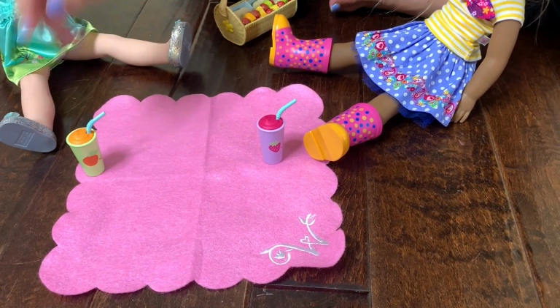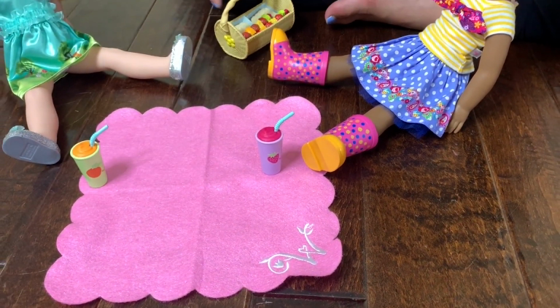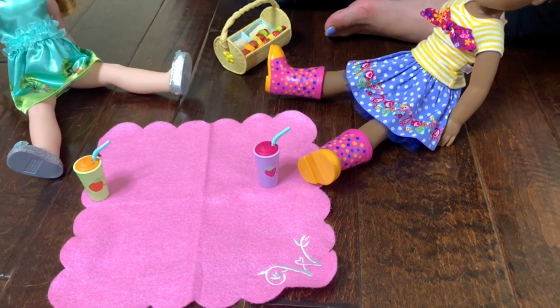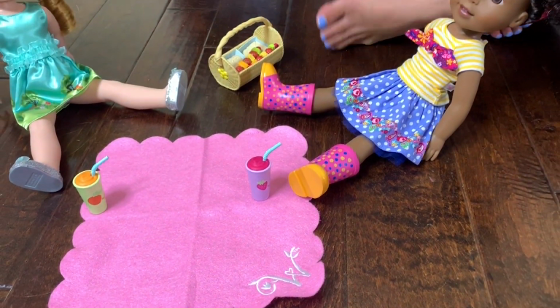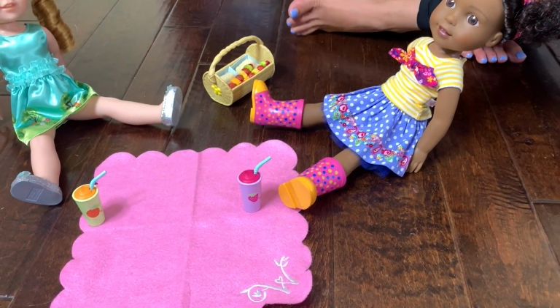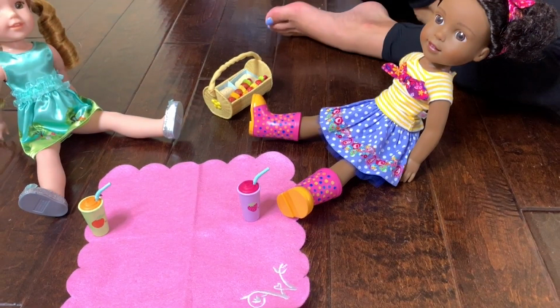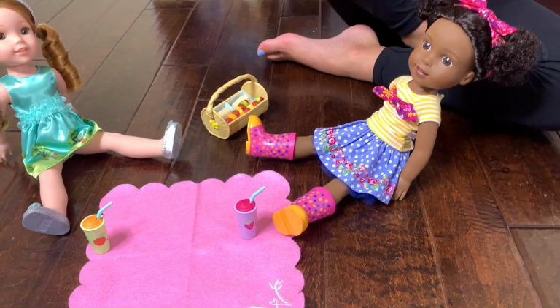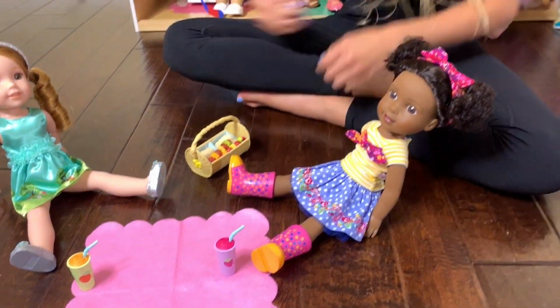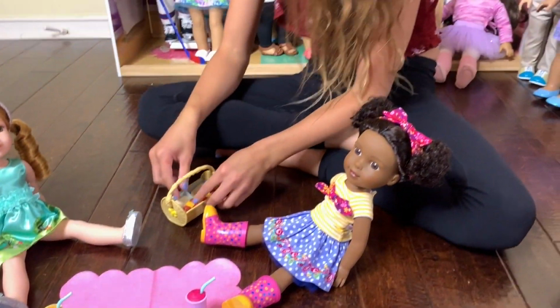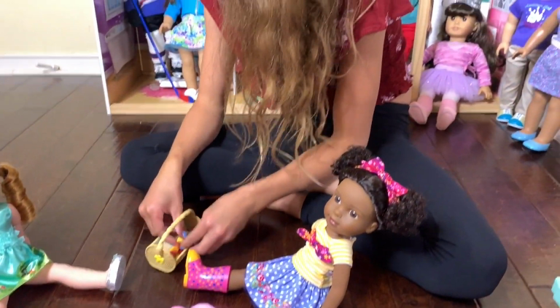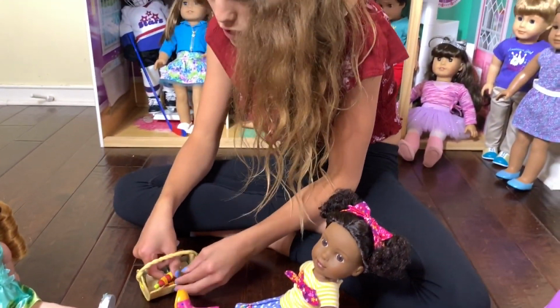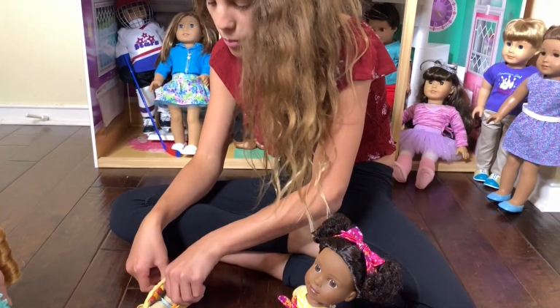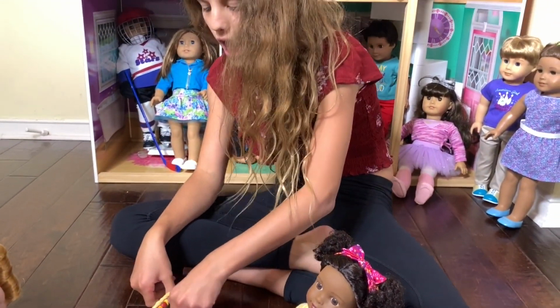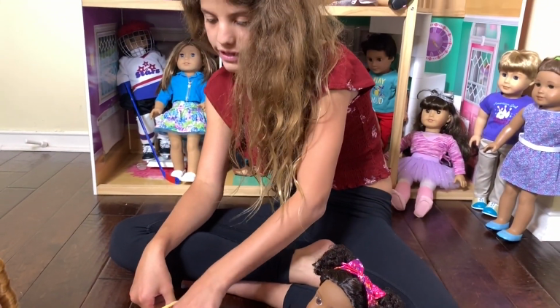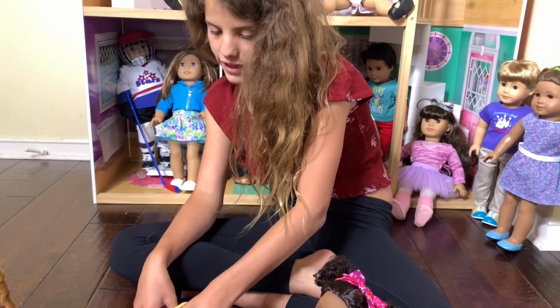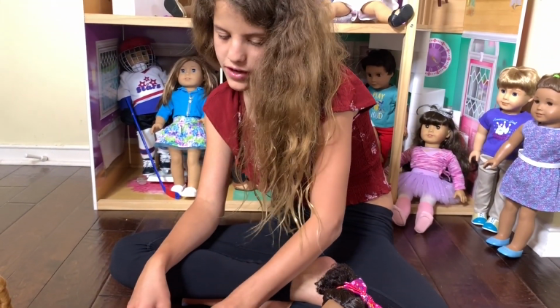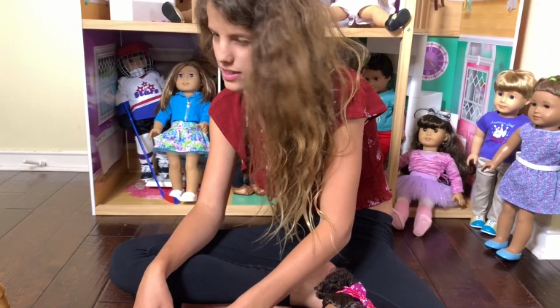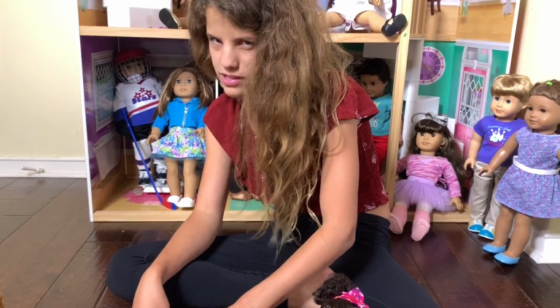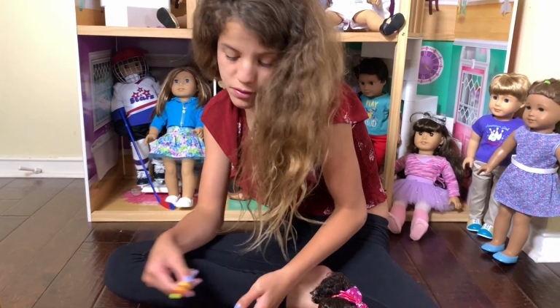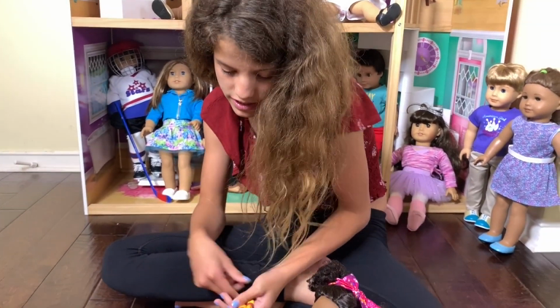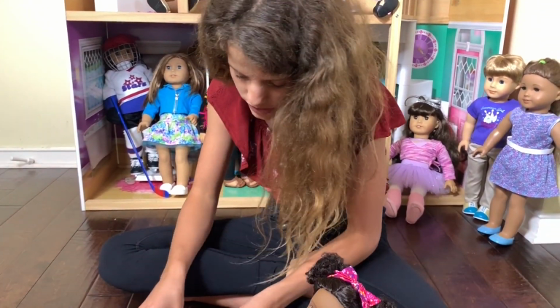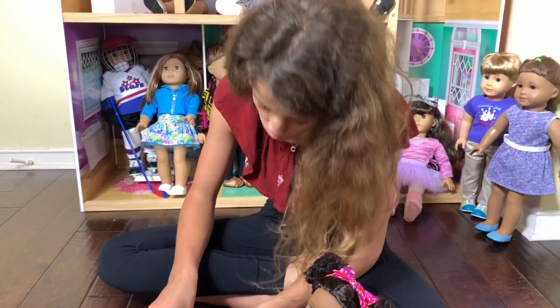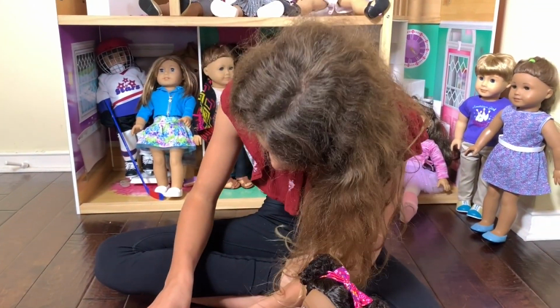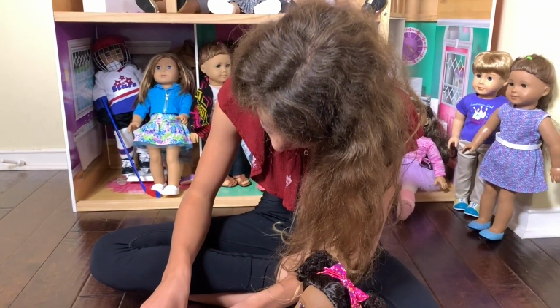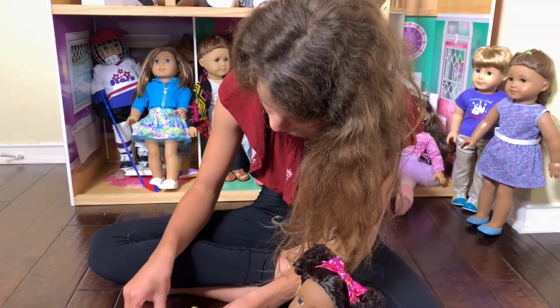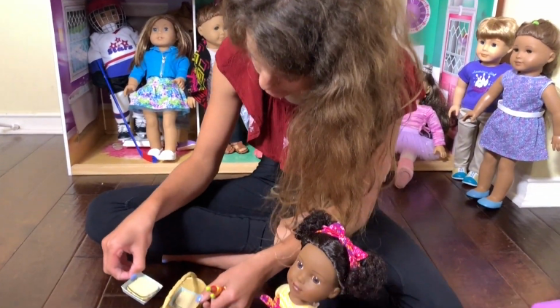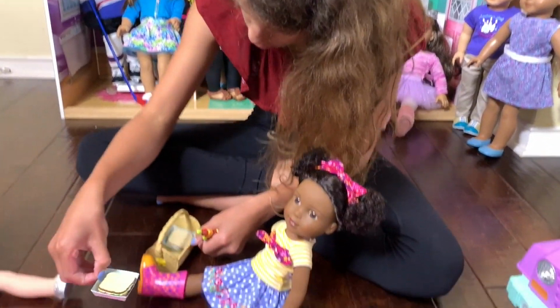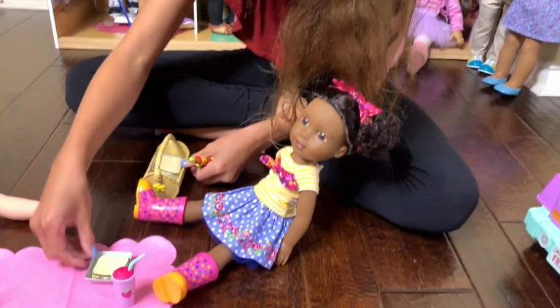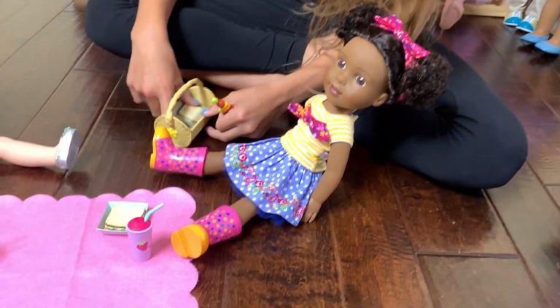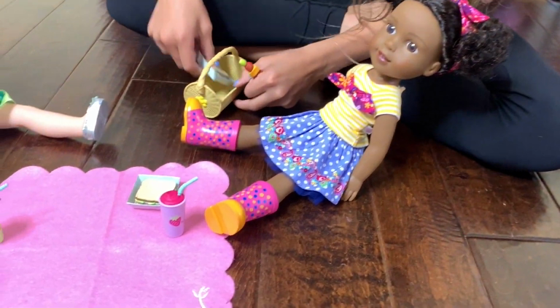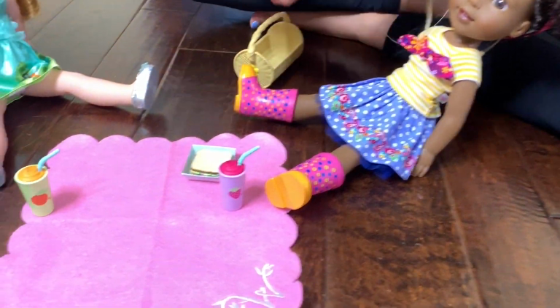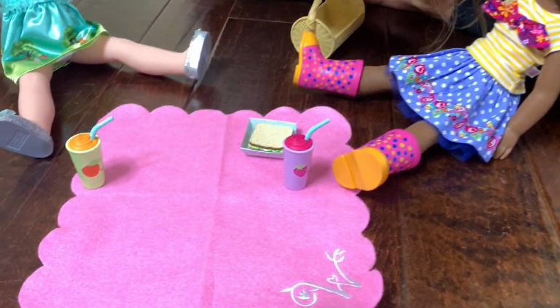I love this little picnic set so much because all the food is just adorable. I think it was very smart to come with smoothie drinks instead of just water, and the detail on it is great.